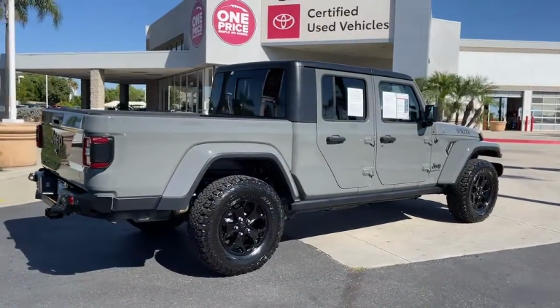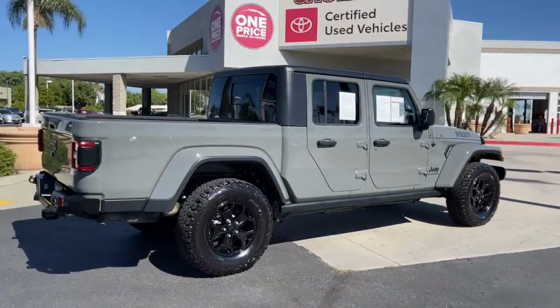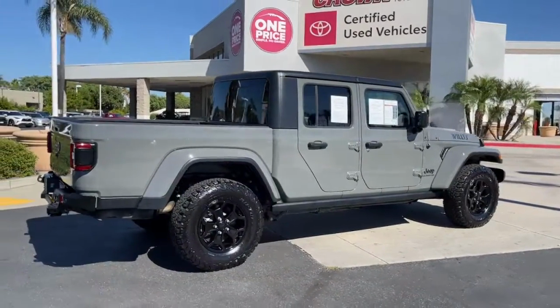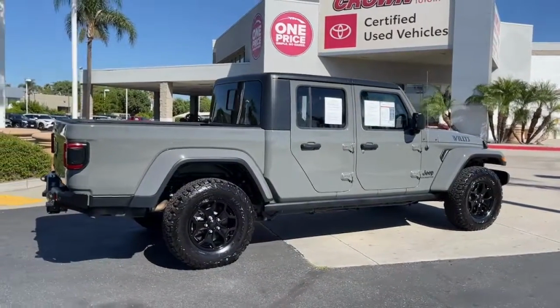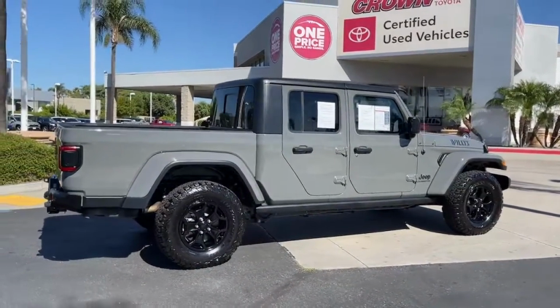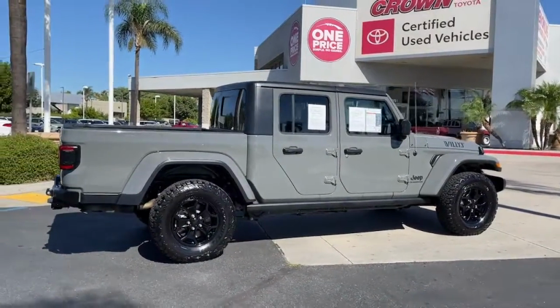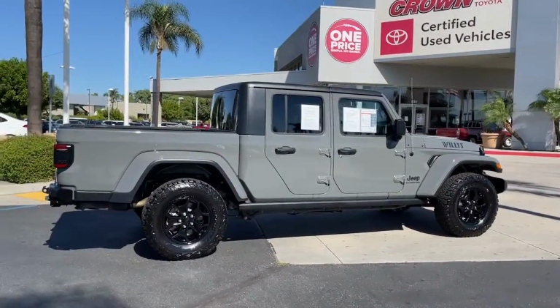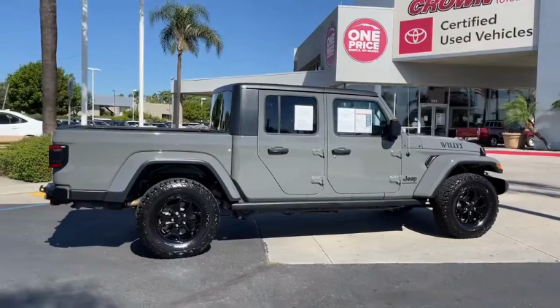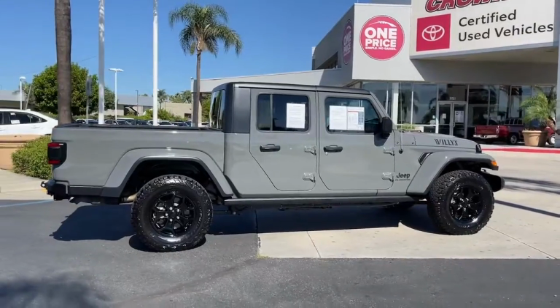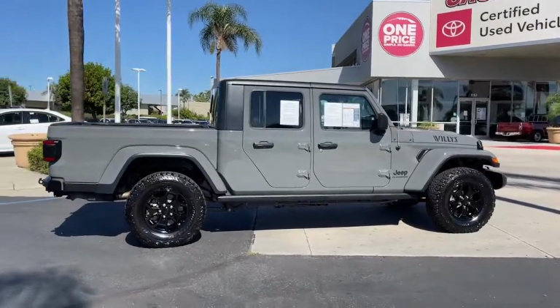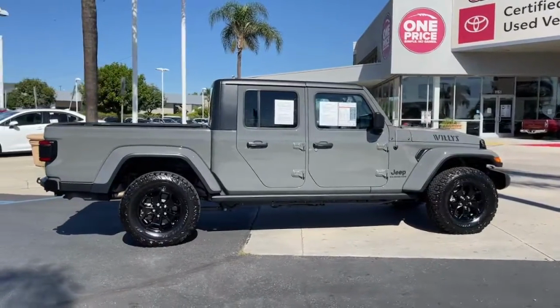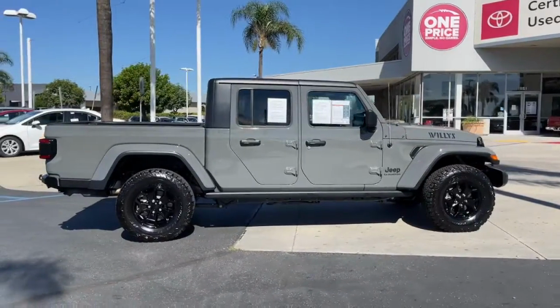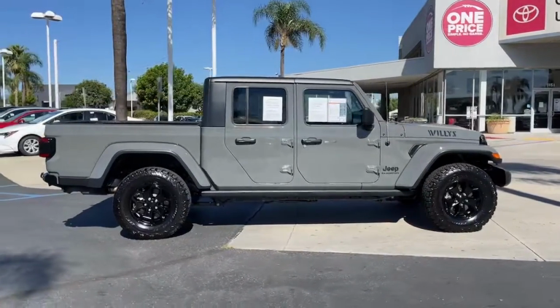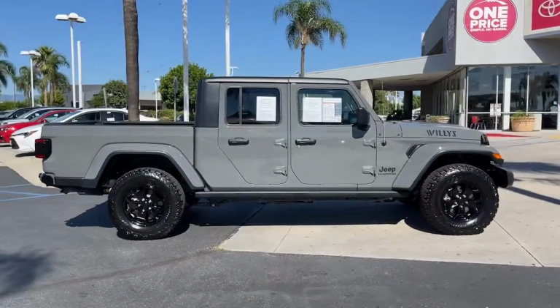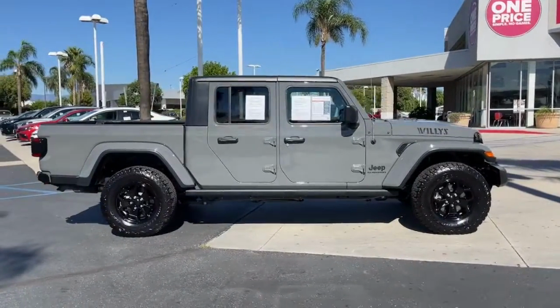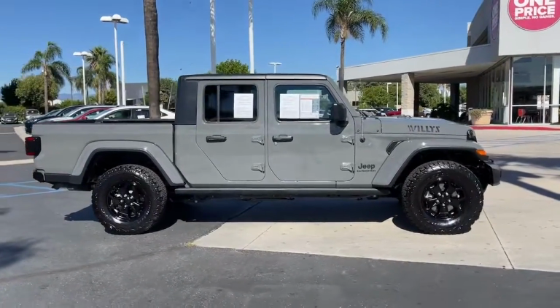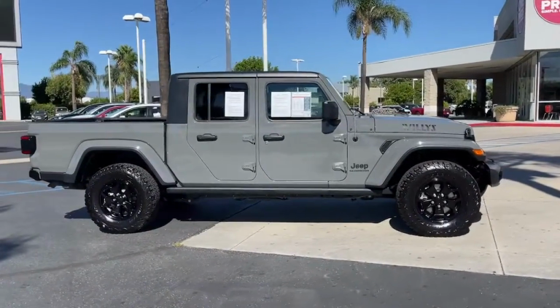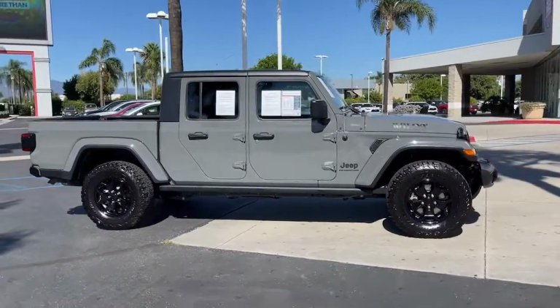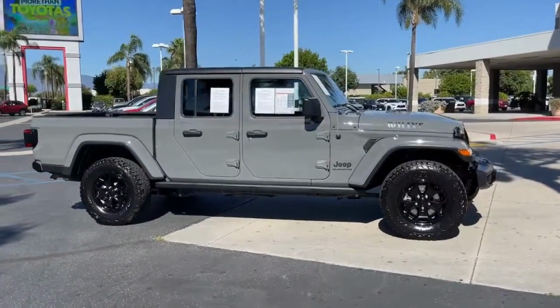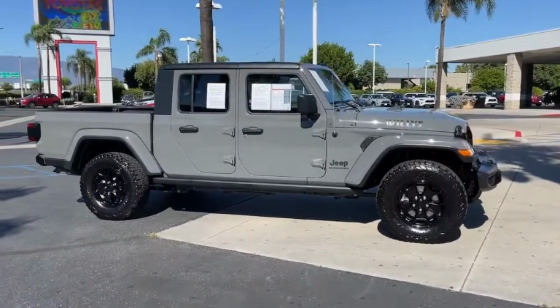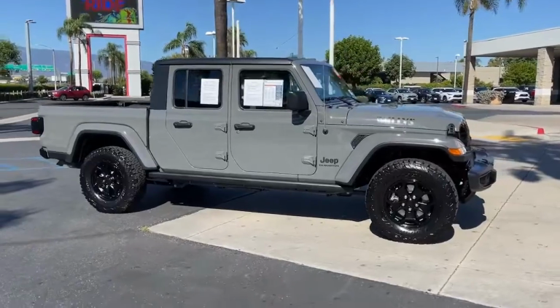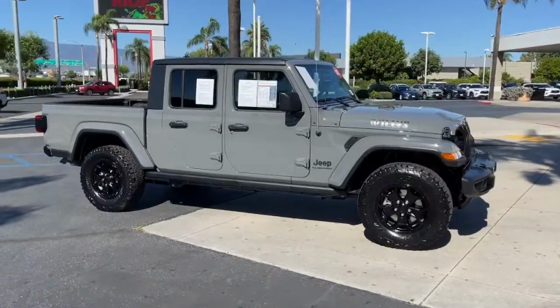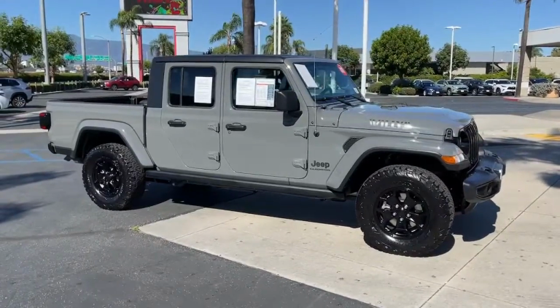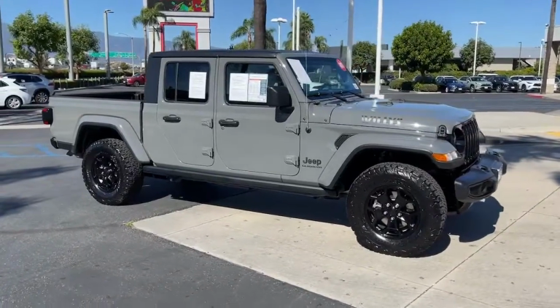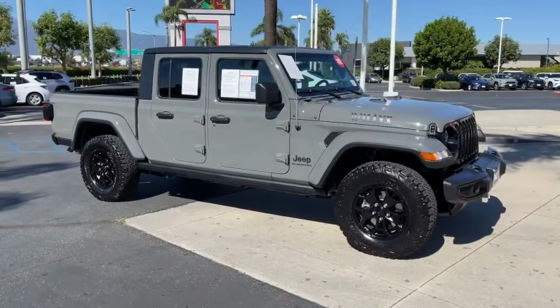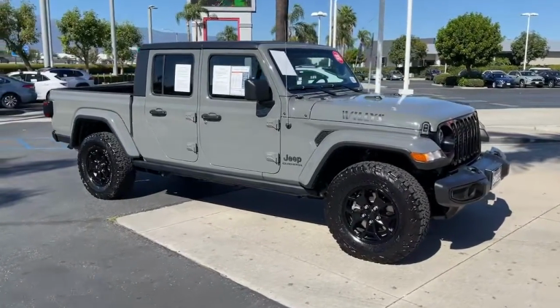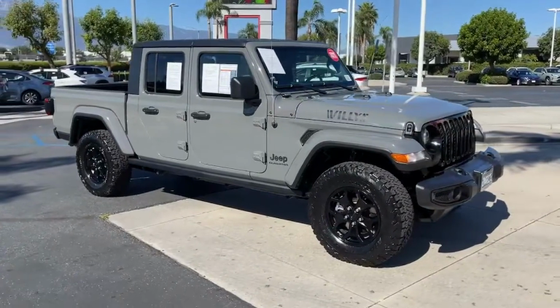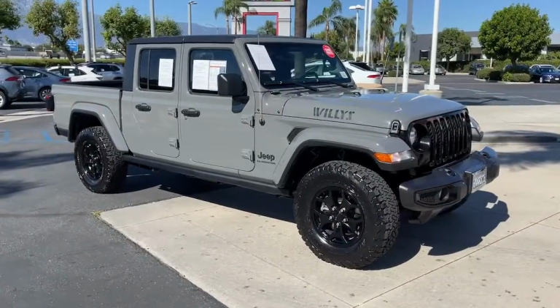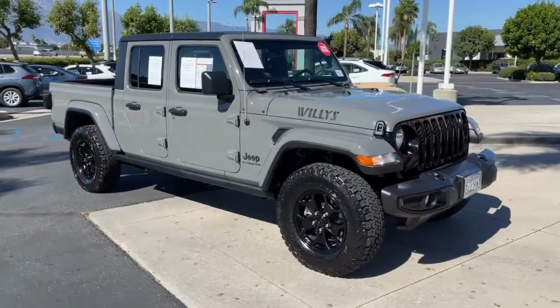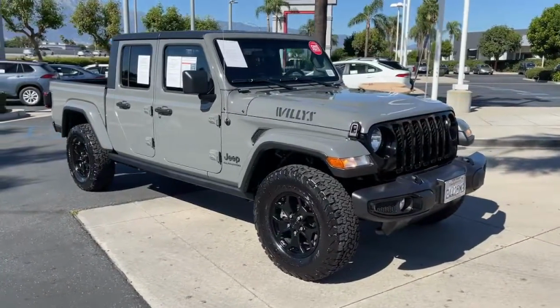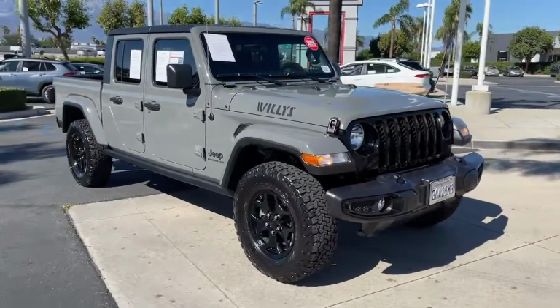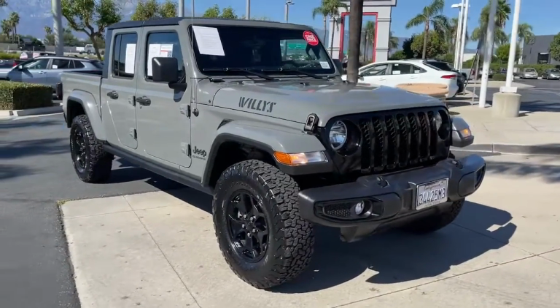Navigation system, backup camera, keyless start, bed liner, fog lamps, satellite radio, four-wheel drive, aluminum wheels, steering wheel audio controls, blind spot monitor.